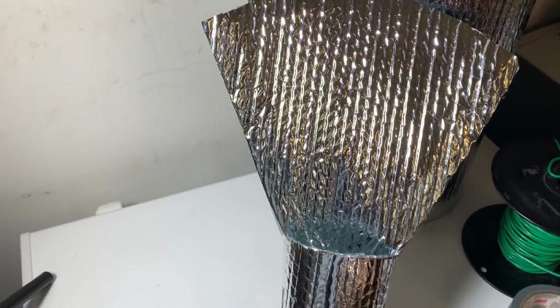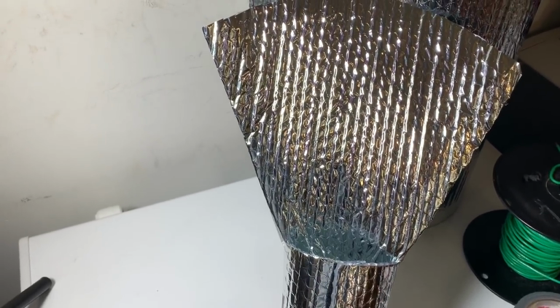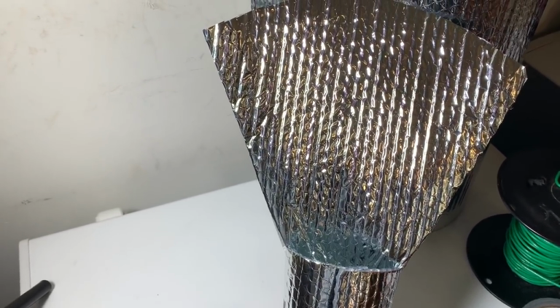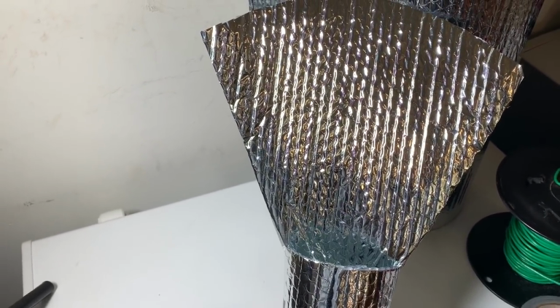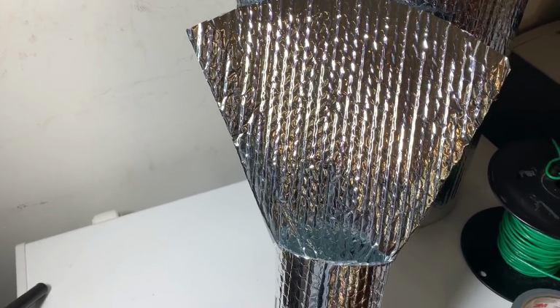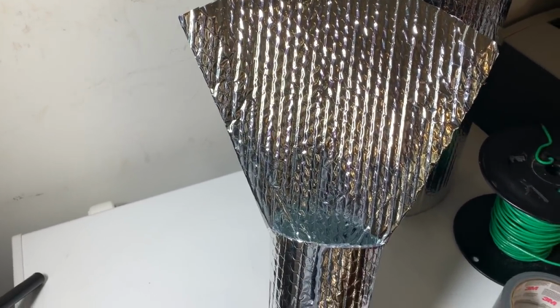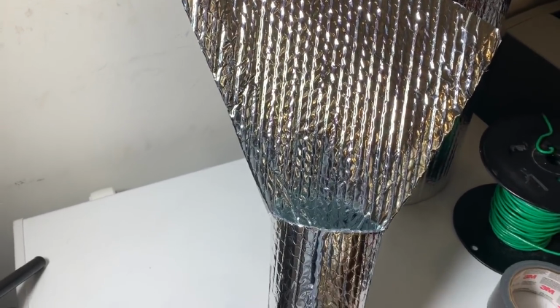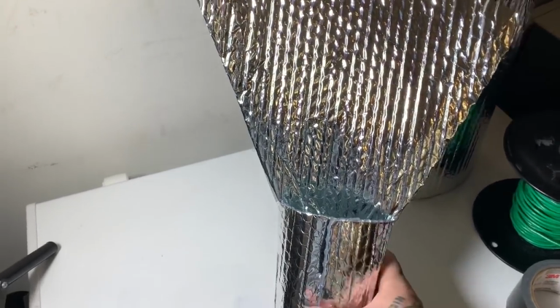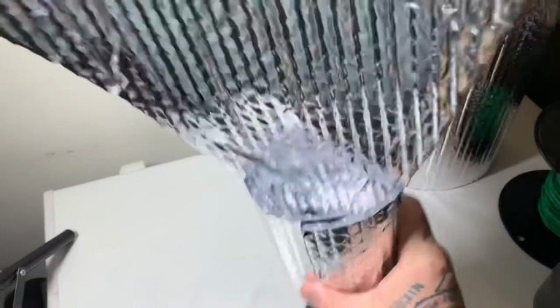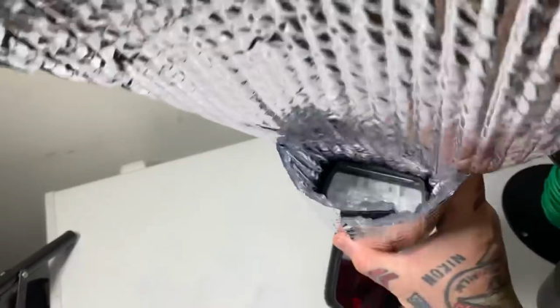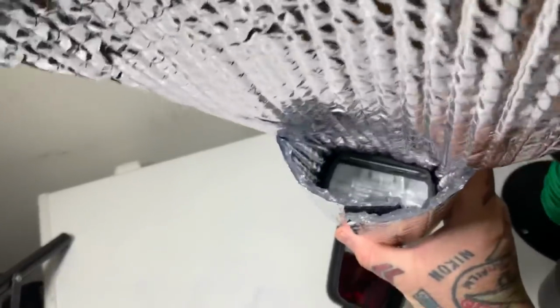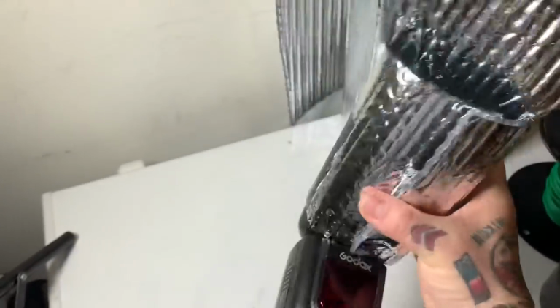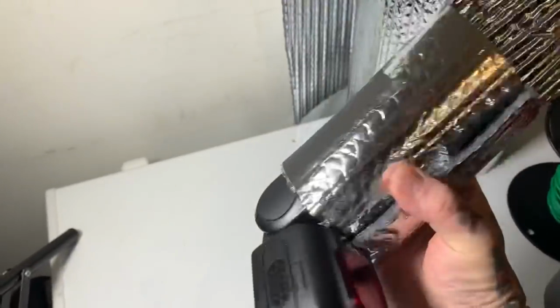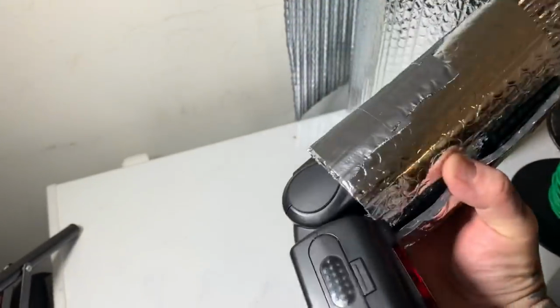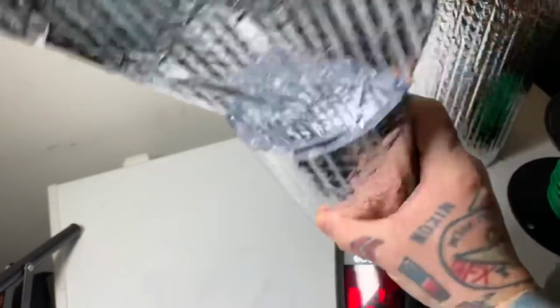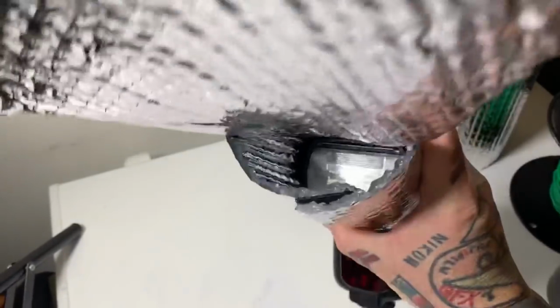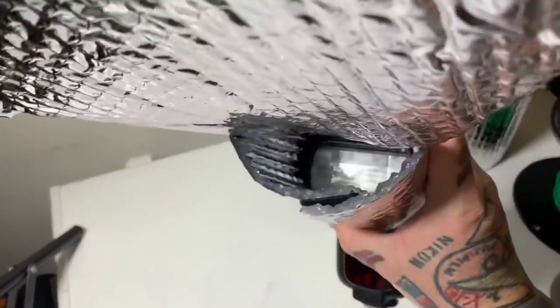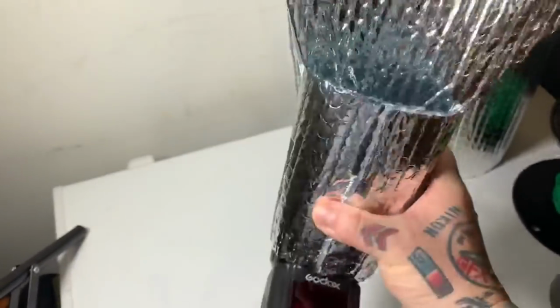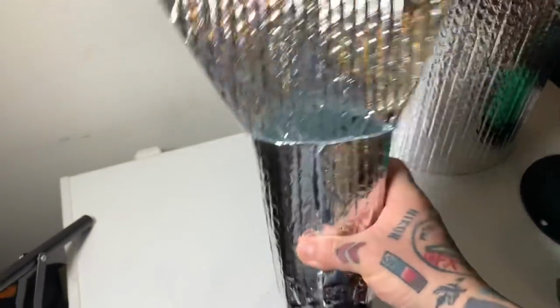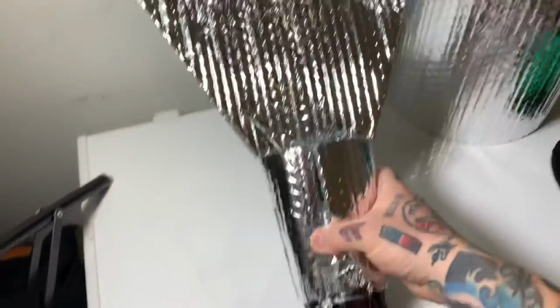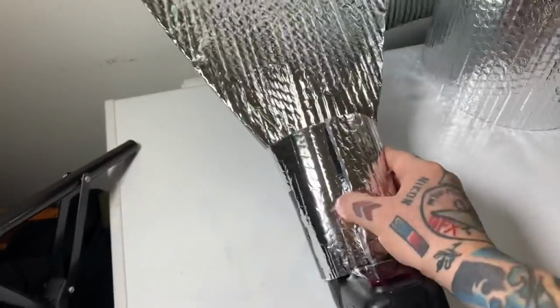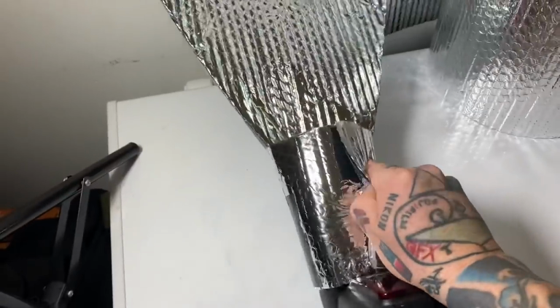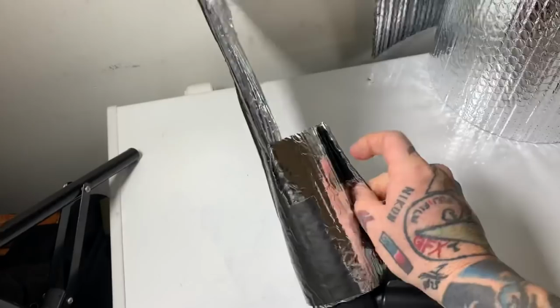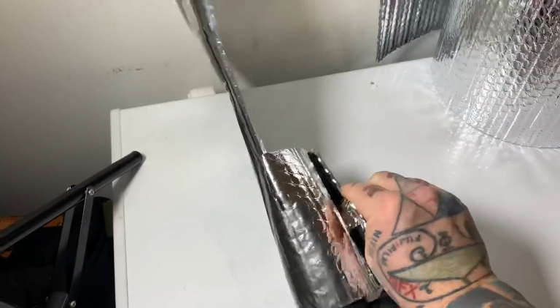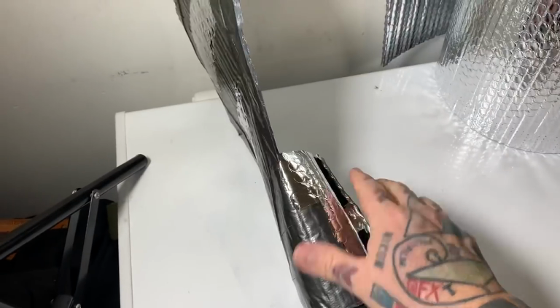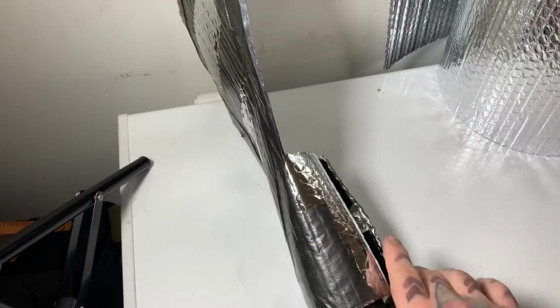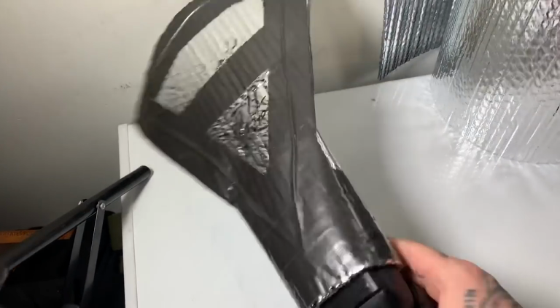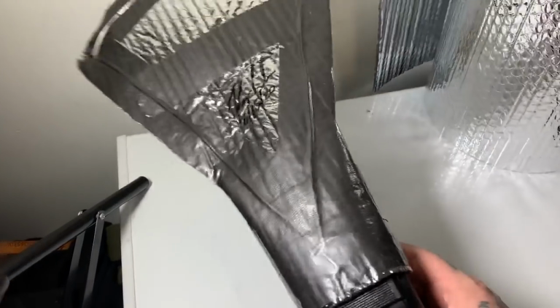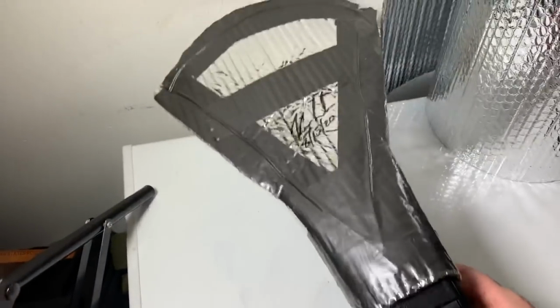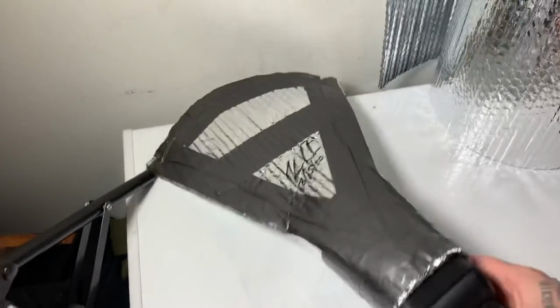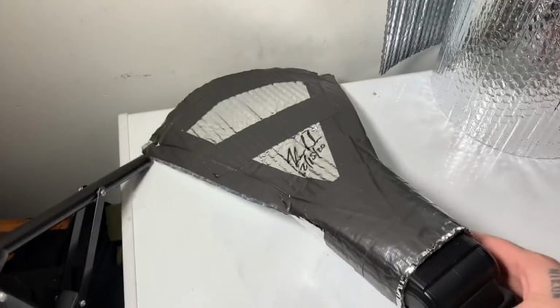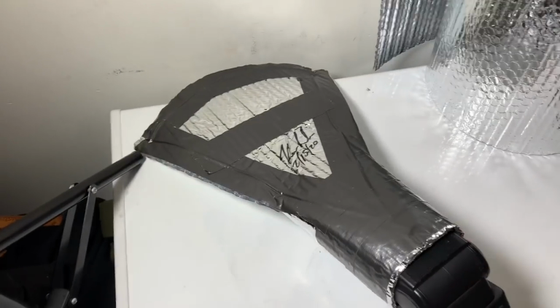Thank you so much for watching. I hope you like this light mod. It's just a Godox 685 speed light — attach it to any speed light. It's just hook and loop holding it on the speed light. Thanks for watching. Bye.